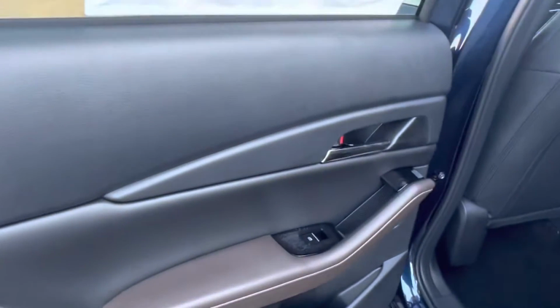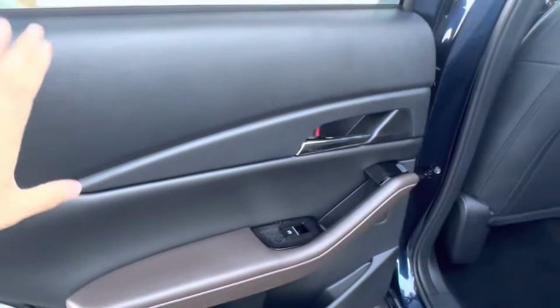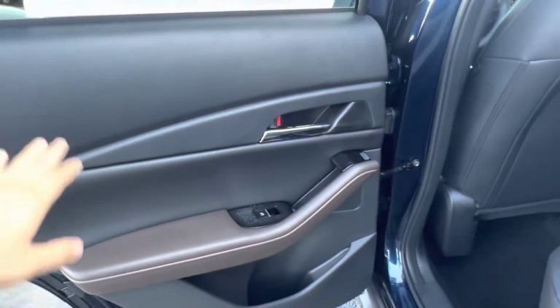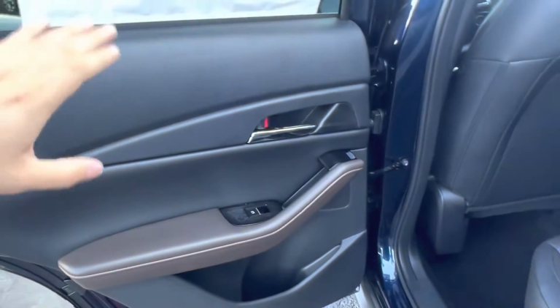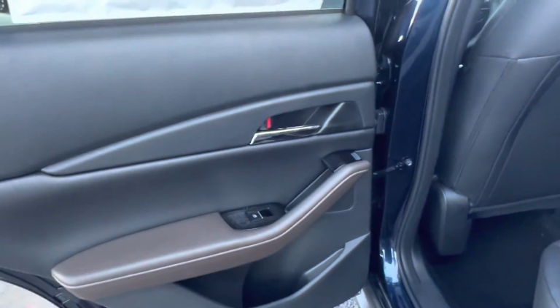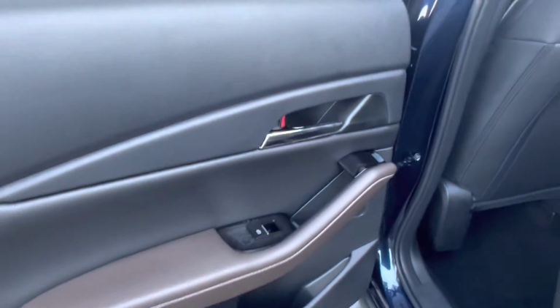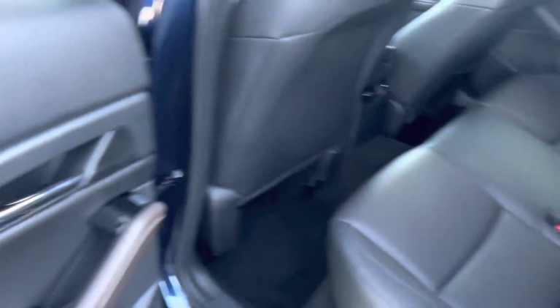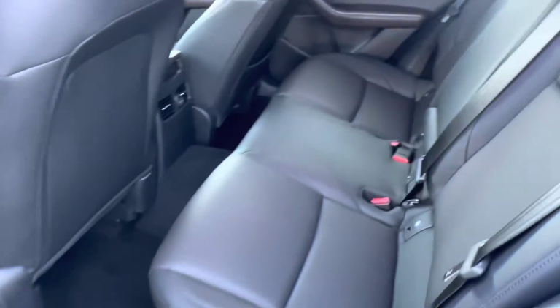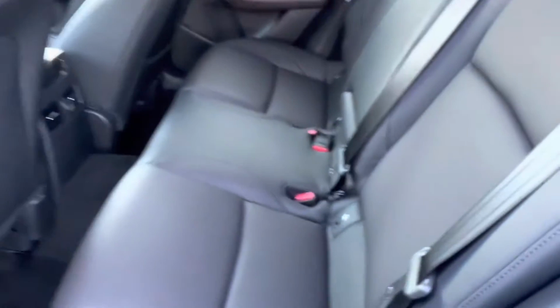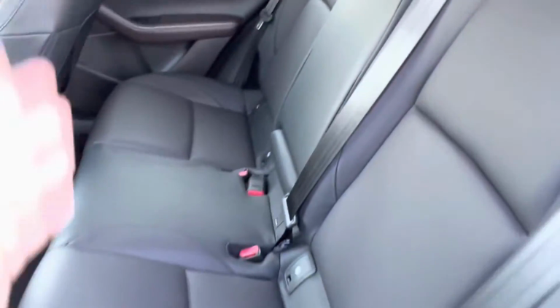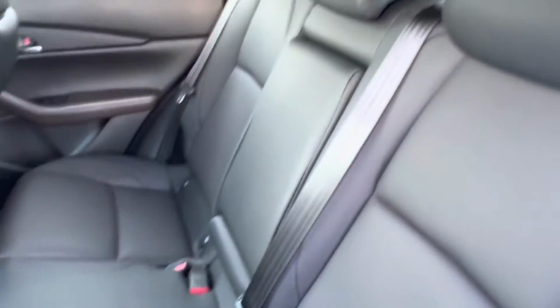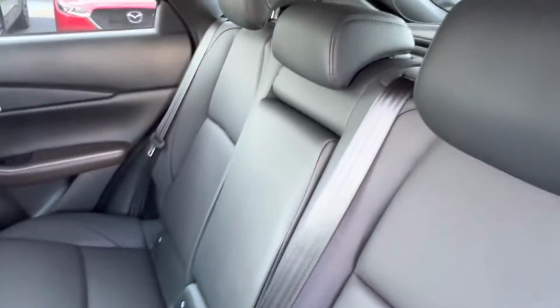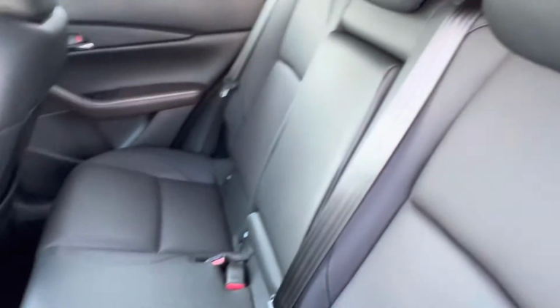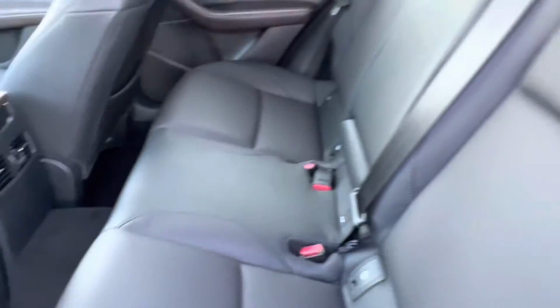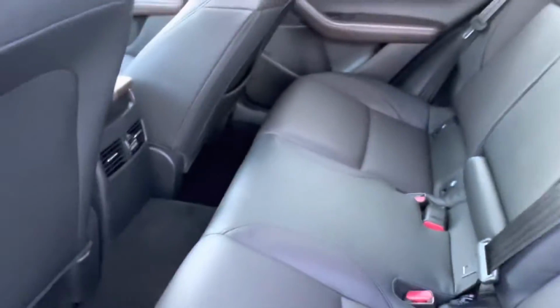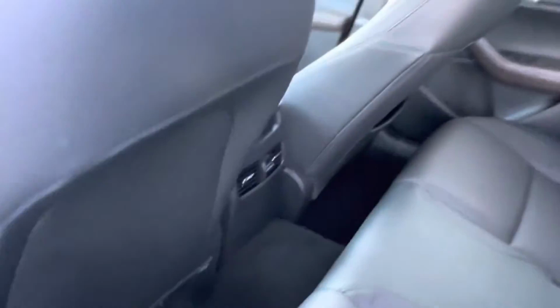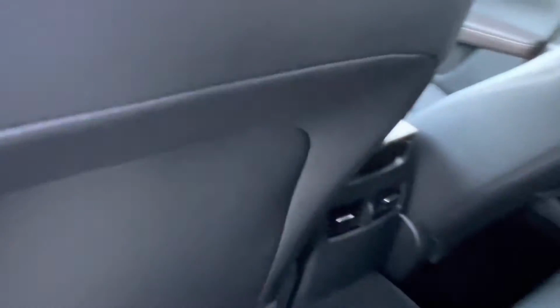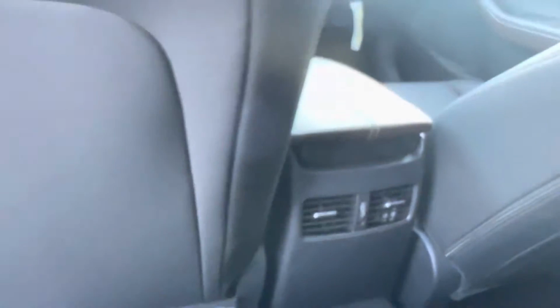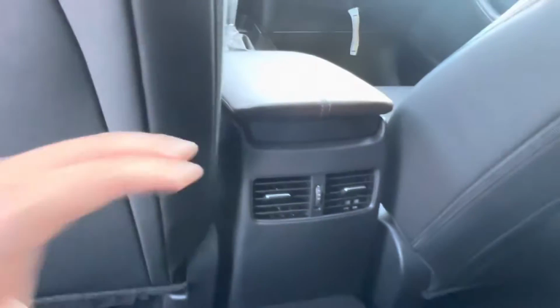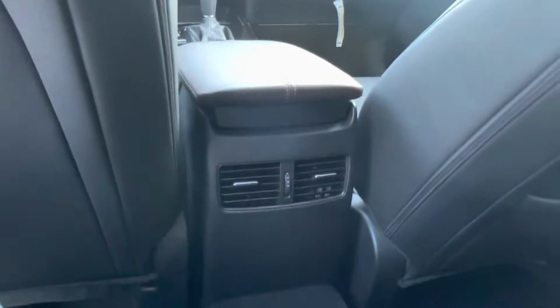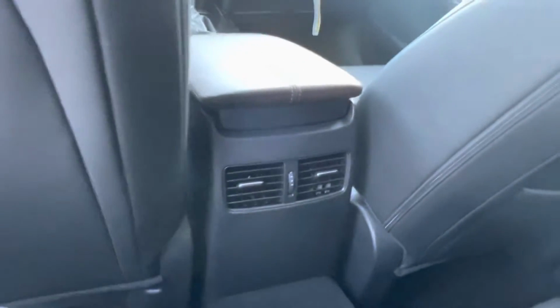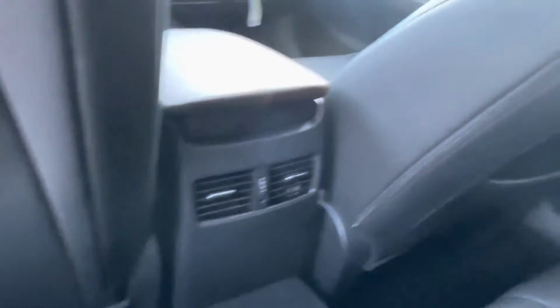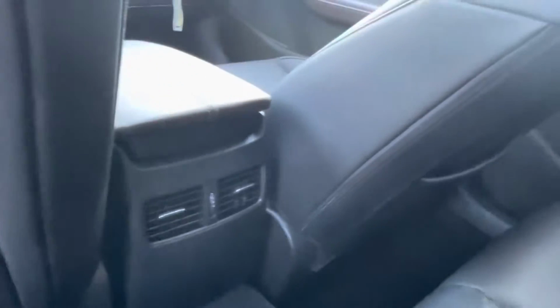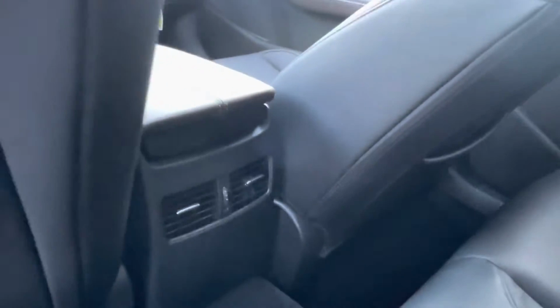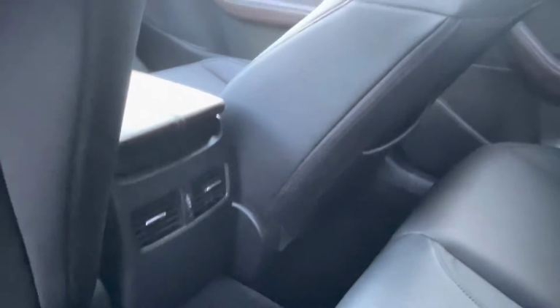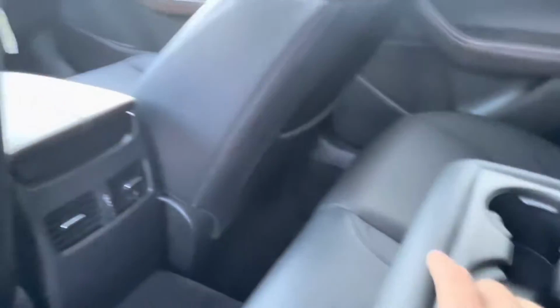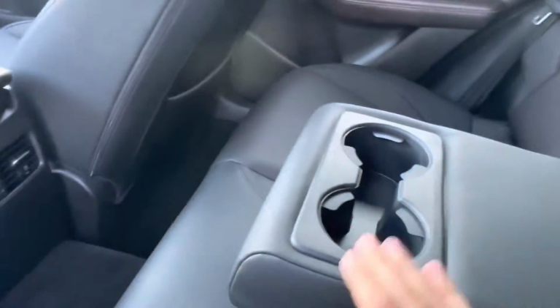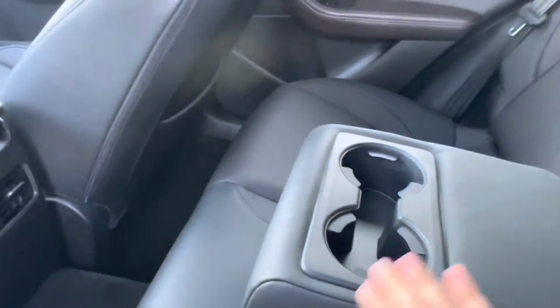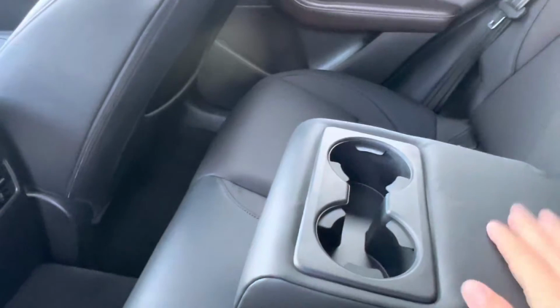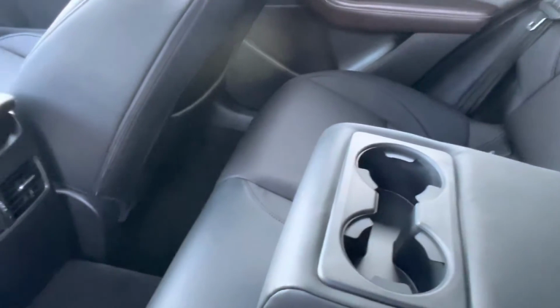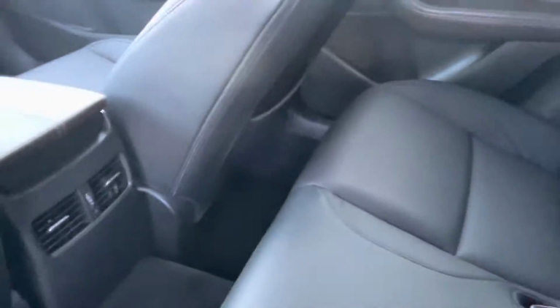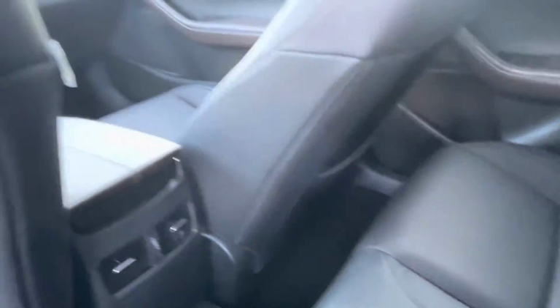Hopping into the backseat of the vehicle, a continuation of that lovely brown and black interior. Looking at our seats, we see they're in great condition, being the car is brand new. Hopping inside, we see we have our two independent vents for our backseat passengers, and dropping down that middle seat we get our two cup holders.